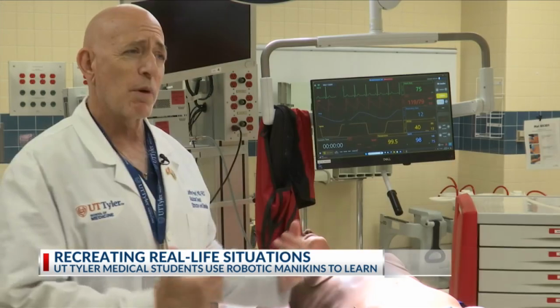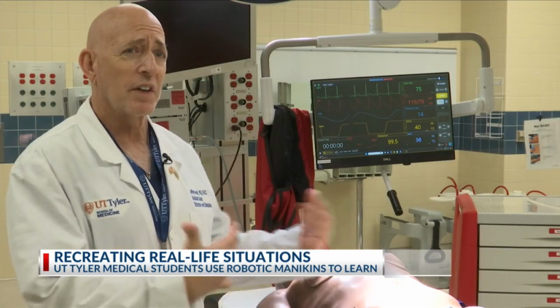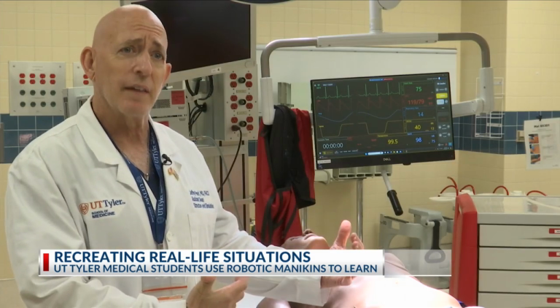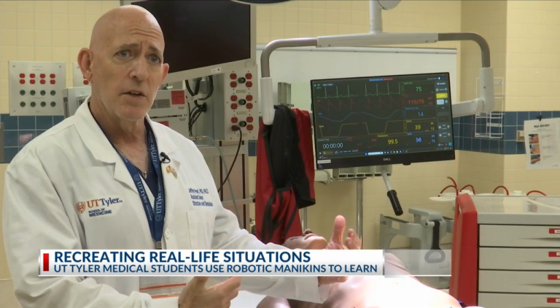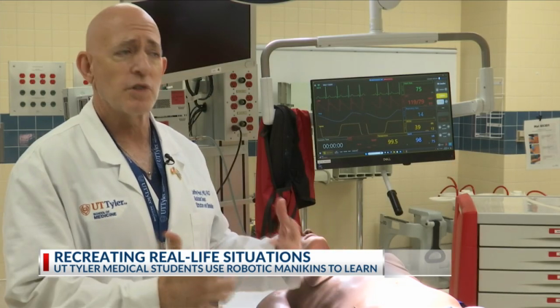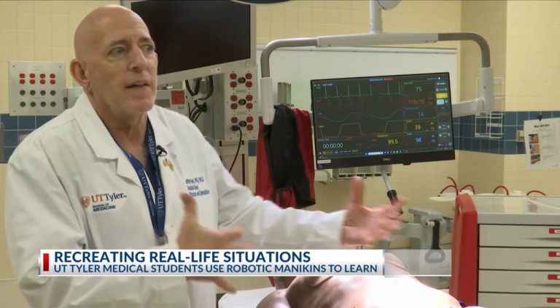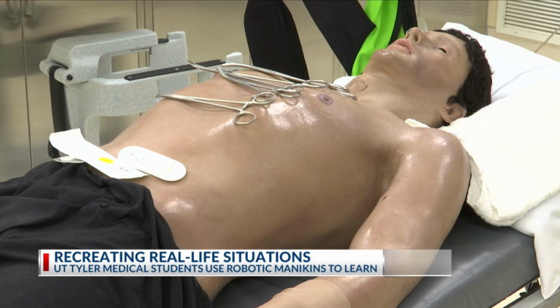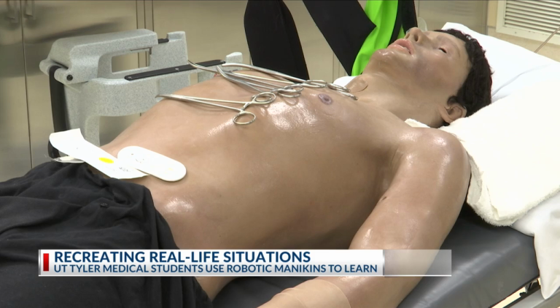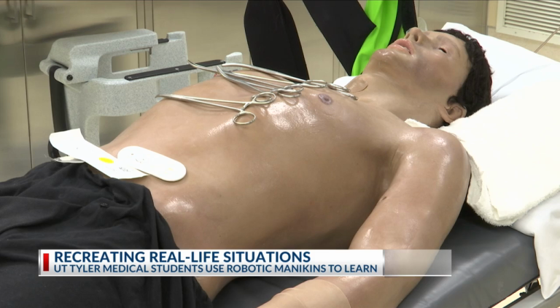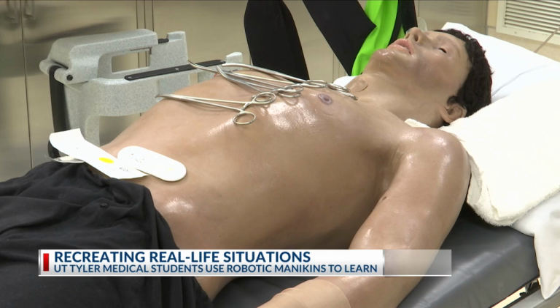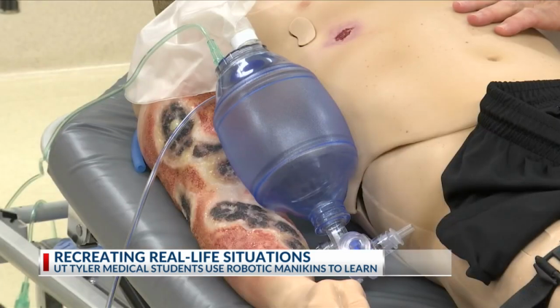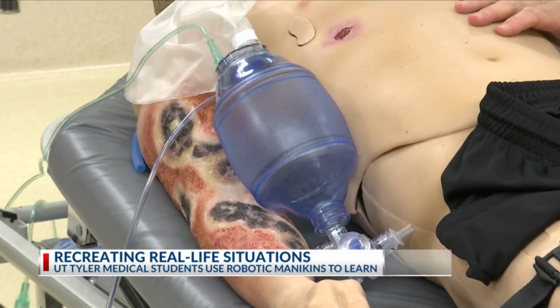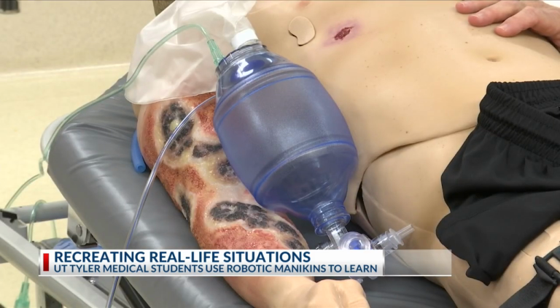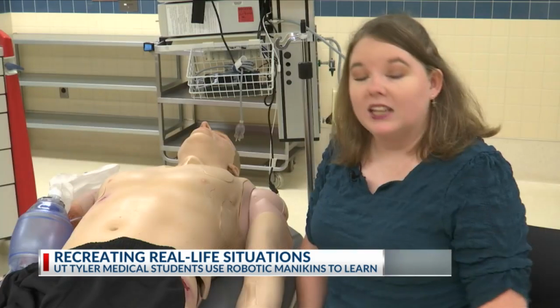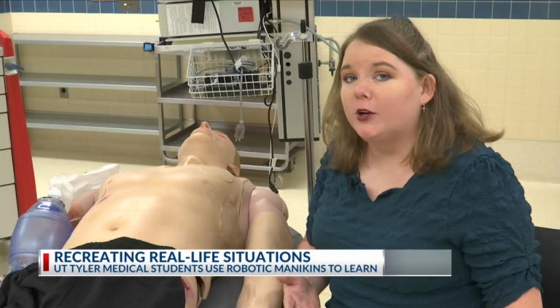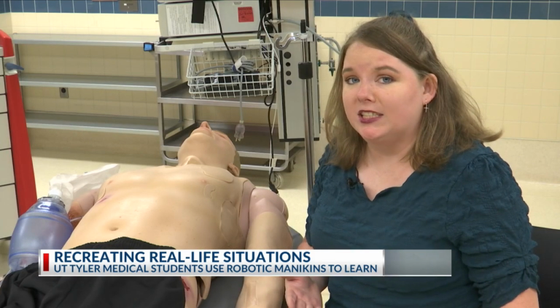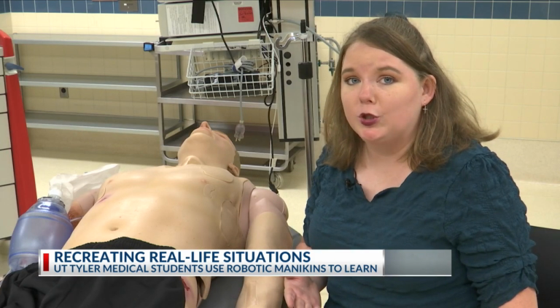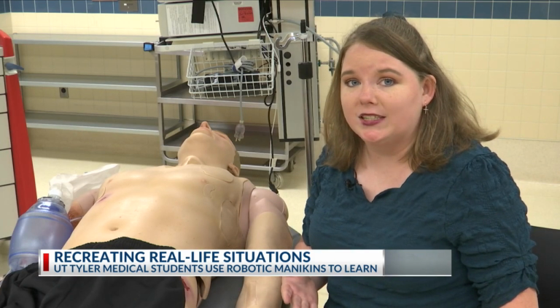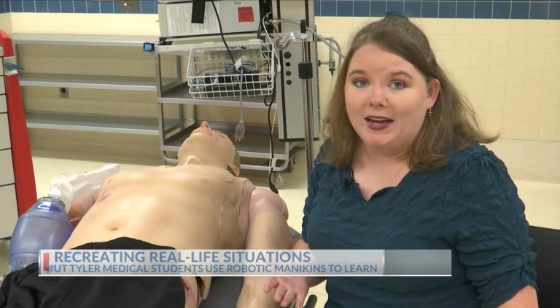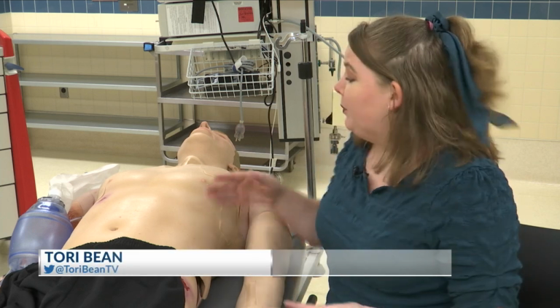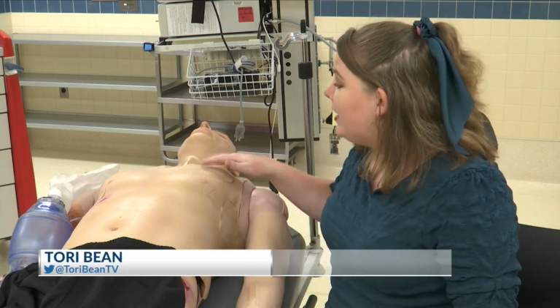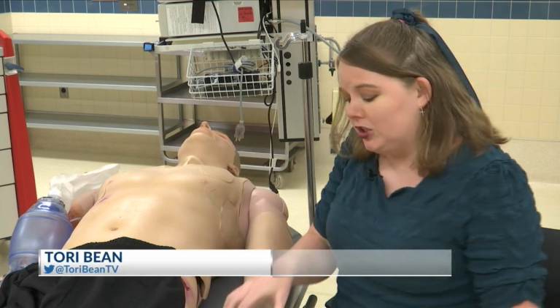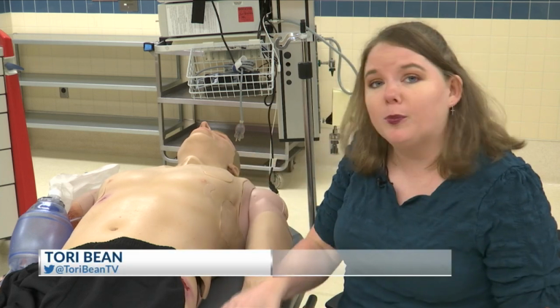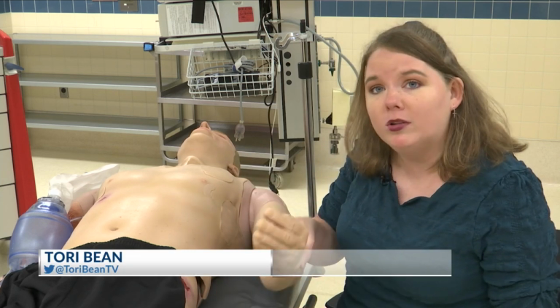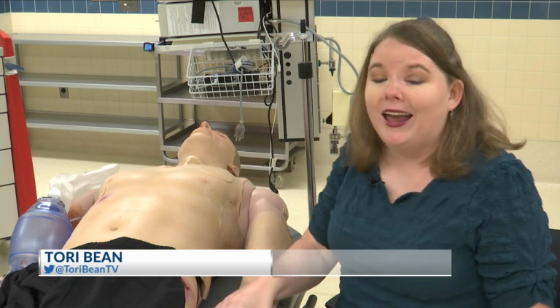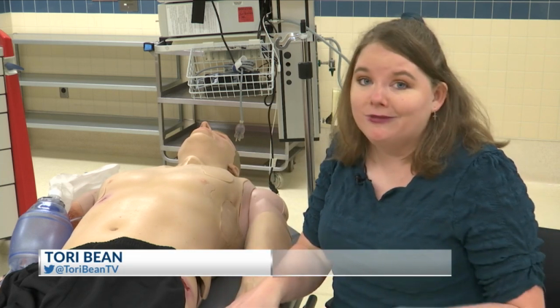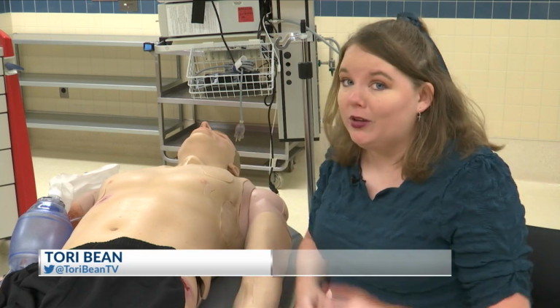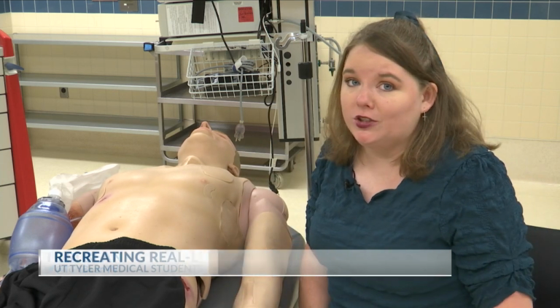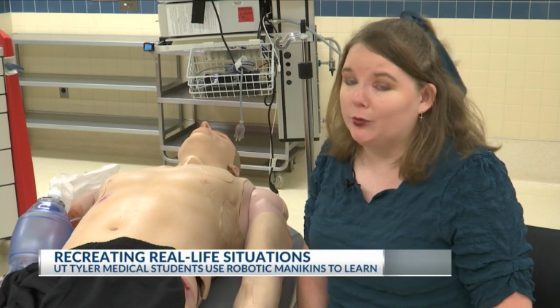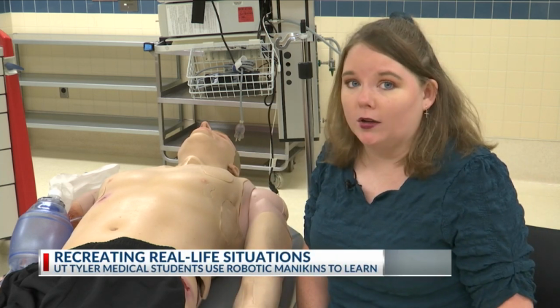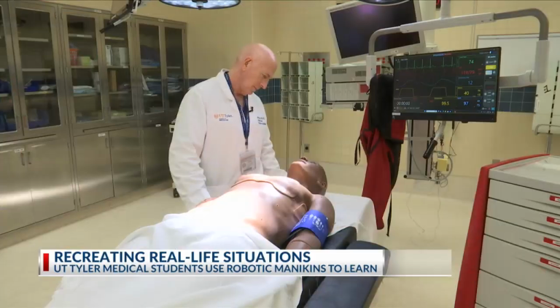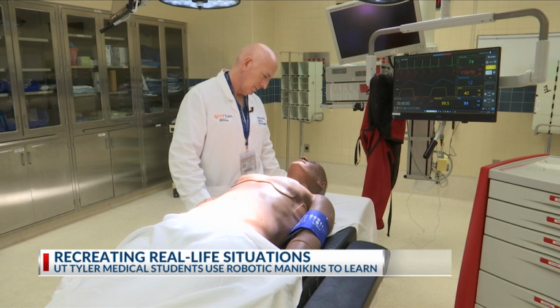We bring them in here and connect that, so they understand why they have to learn this very dense, basic science material. It's all very realistic for the students. The mannequins can breathe, you can check their pulse, and they'll even talk to you and tell you what's wrong.